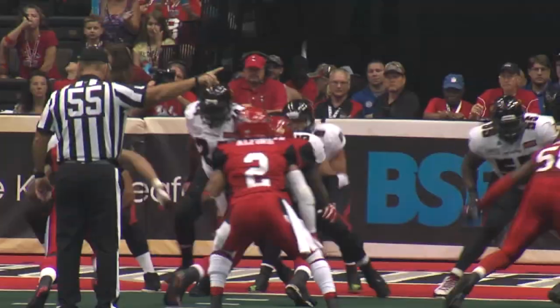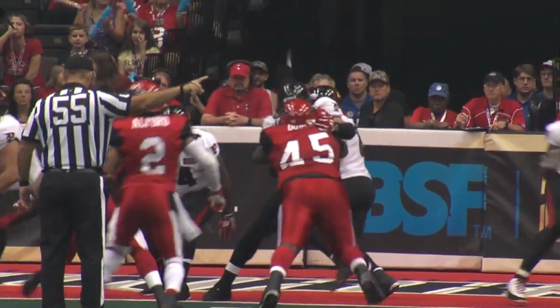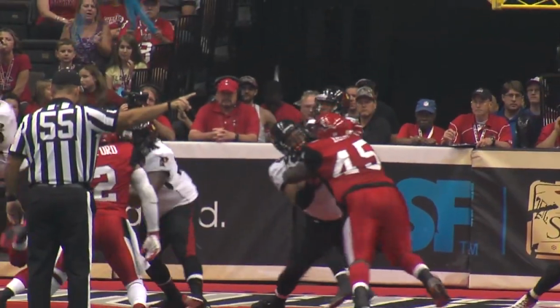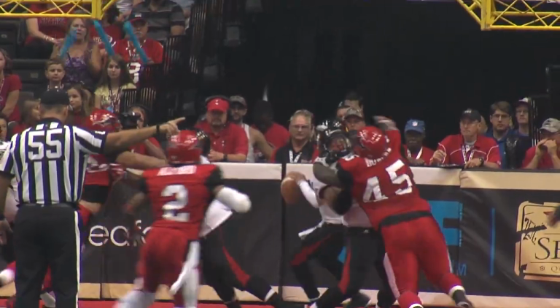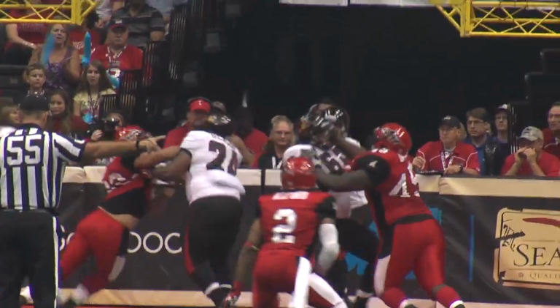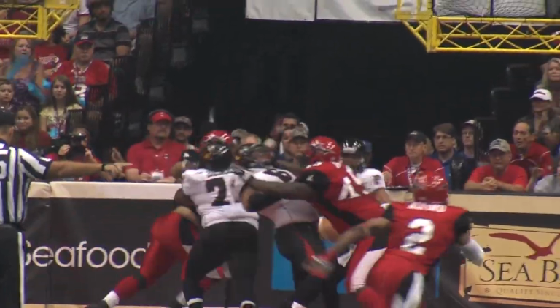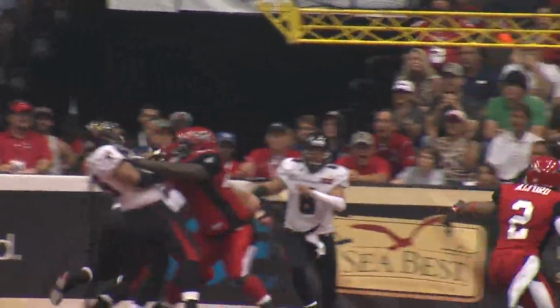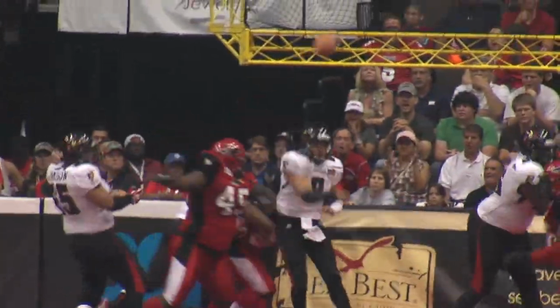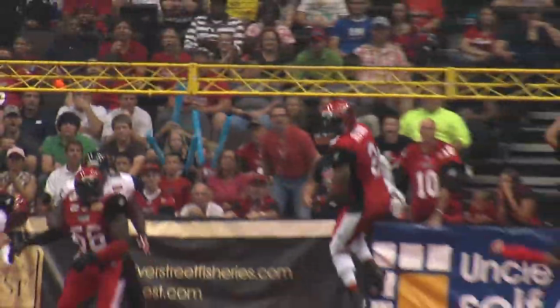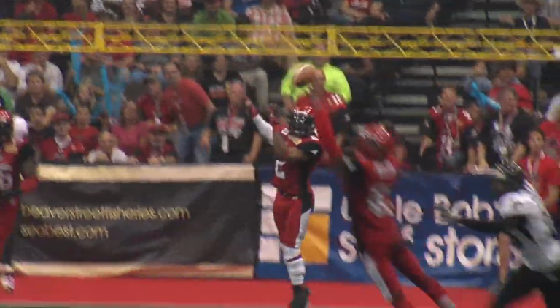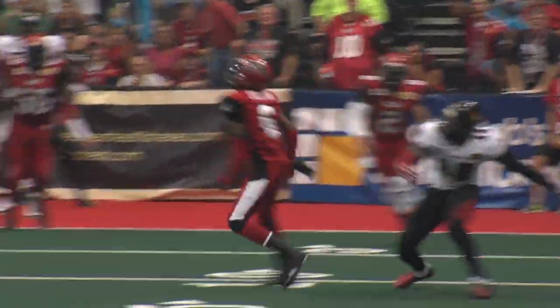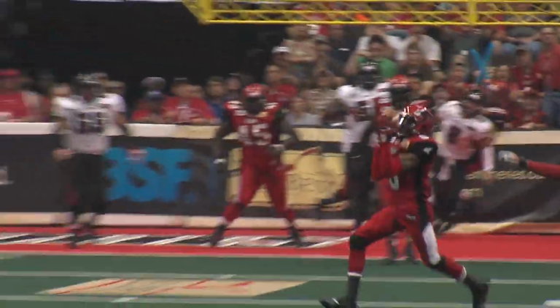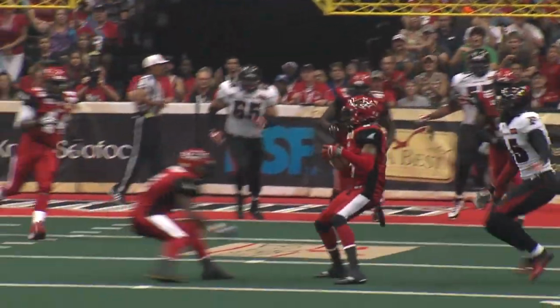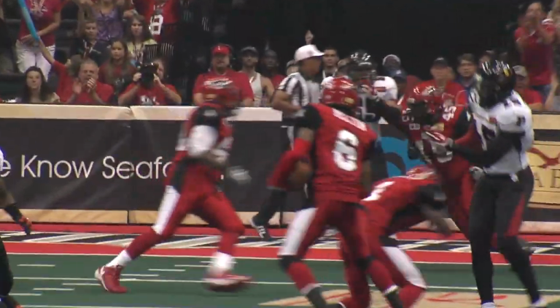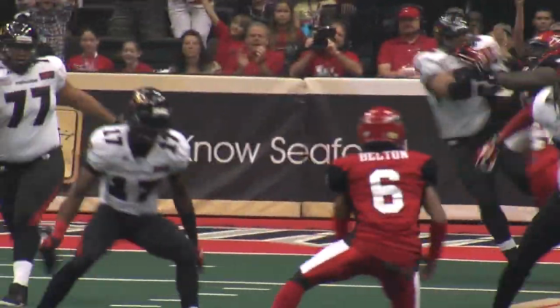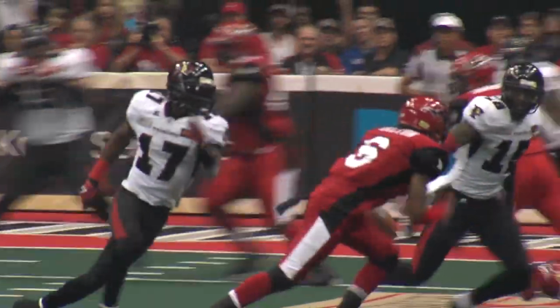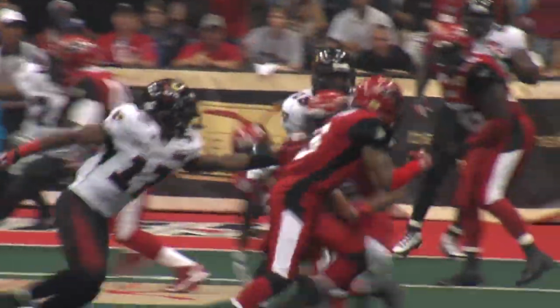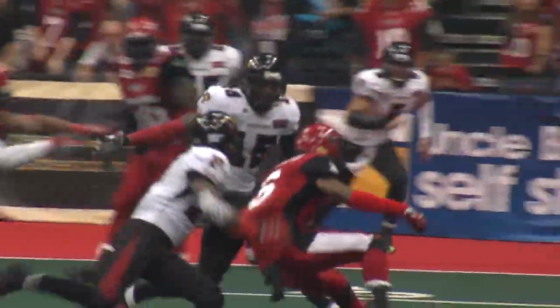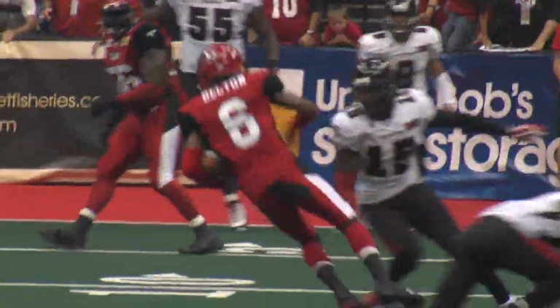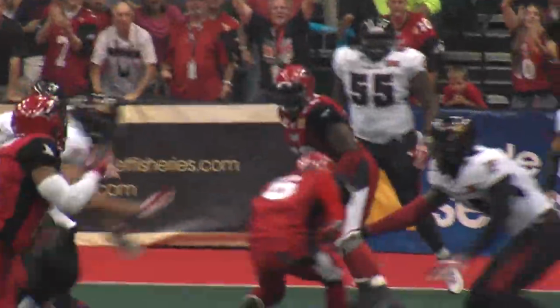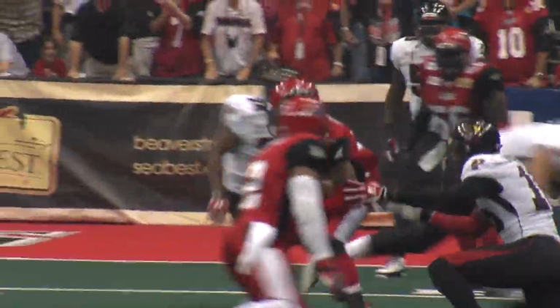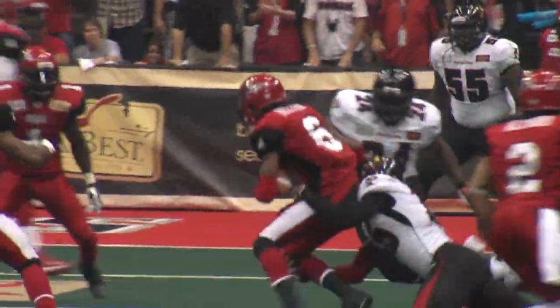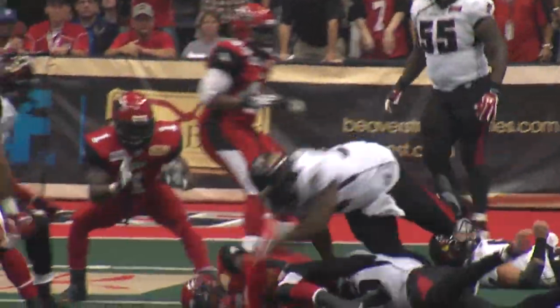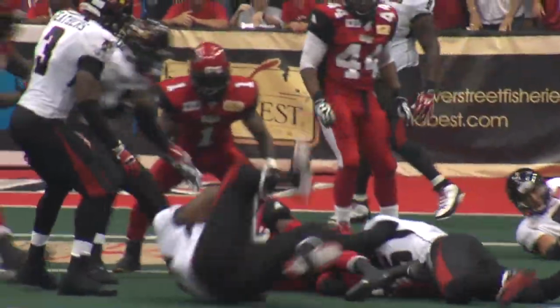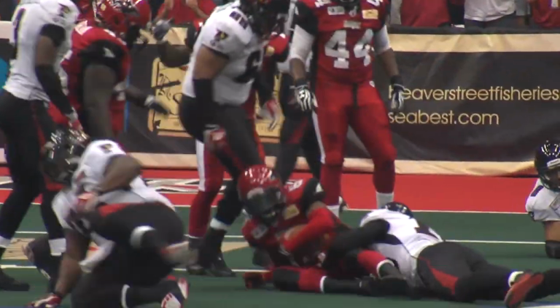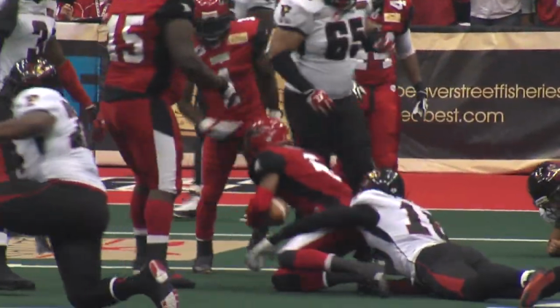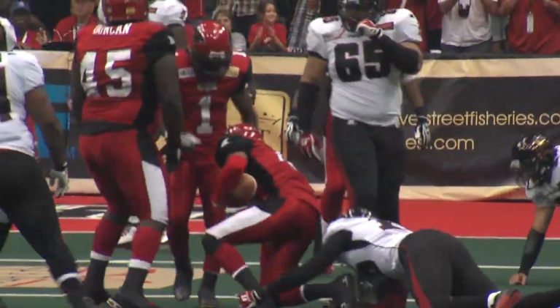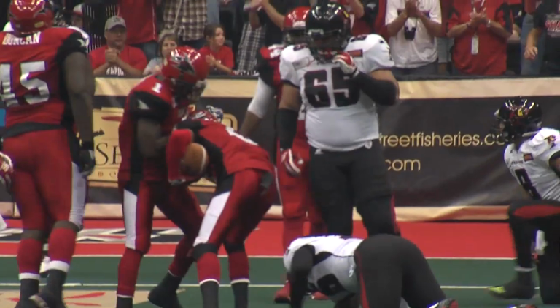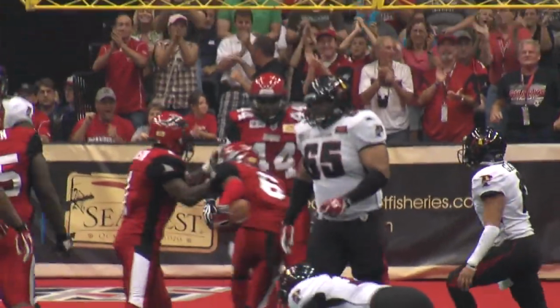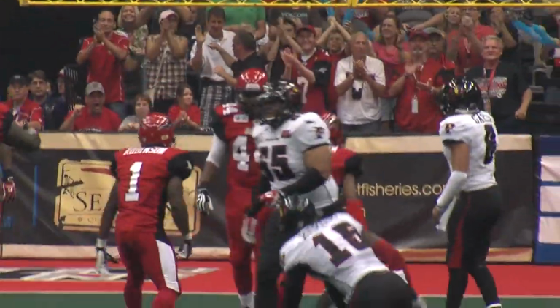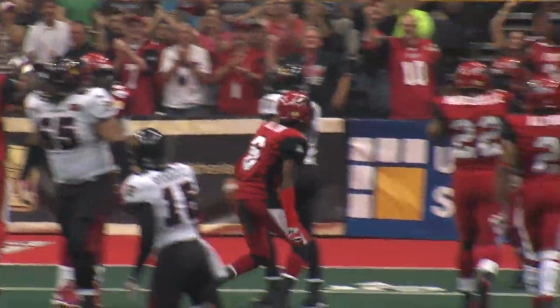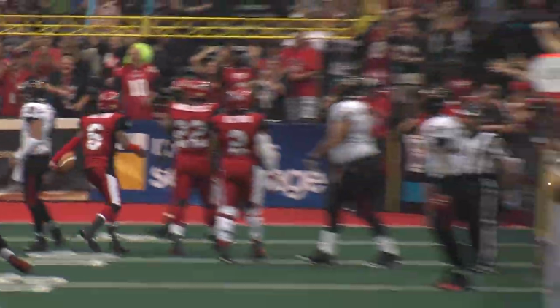Sends Tolliver in motion from his own end zone. Being pressured. Throws. Tip. Pick by Belton. Belton at the 15, reverses field to the 12, spins around. Goes down there. What a great play by Tracy Belton.